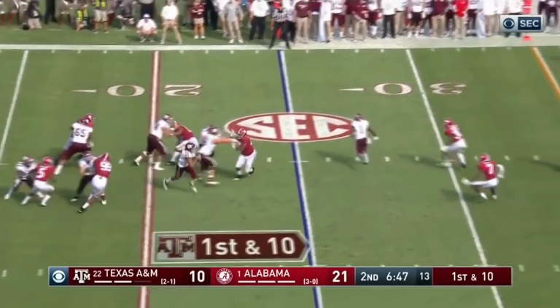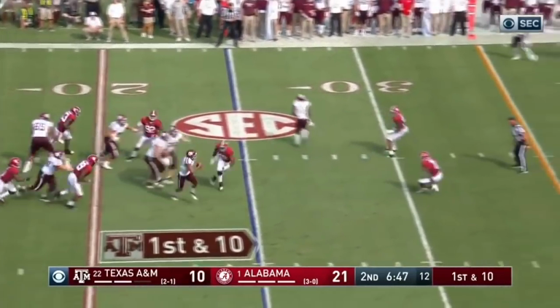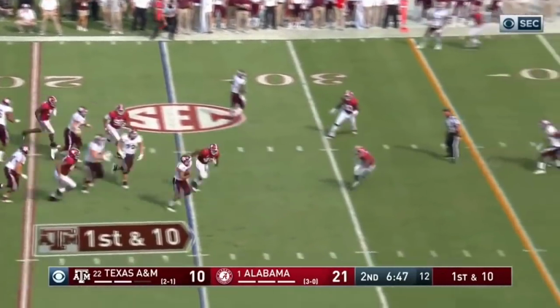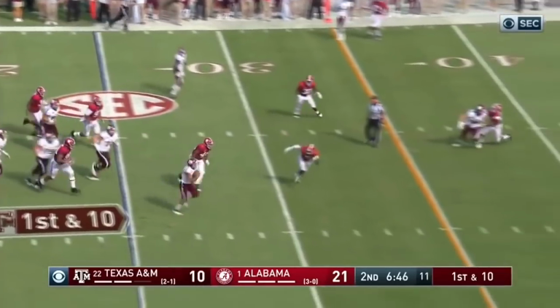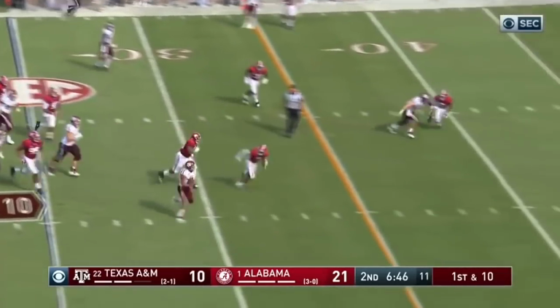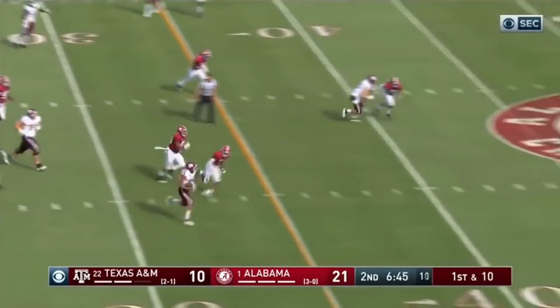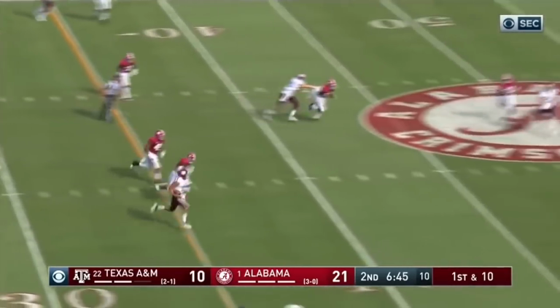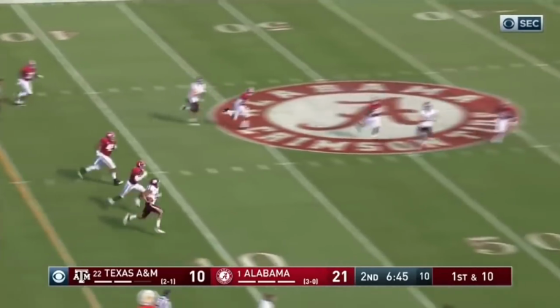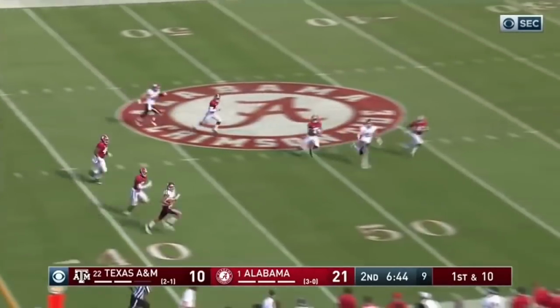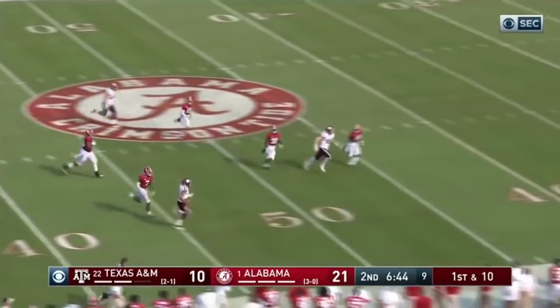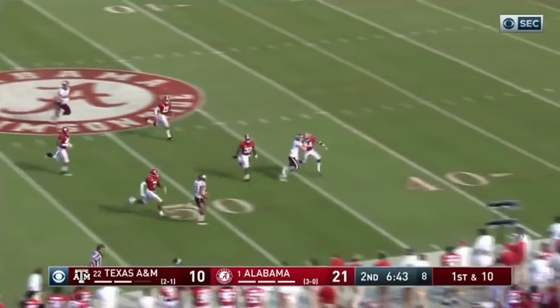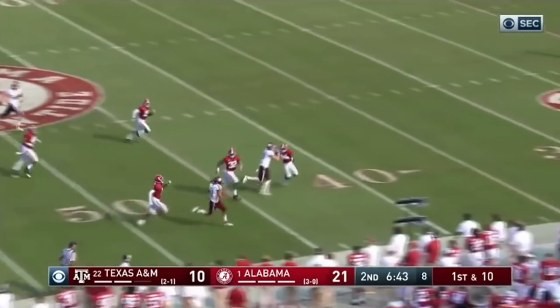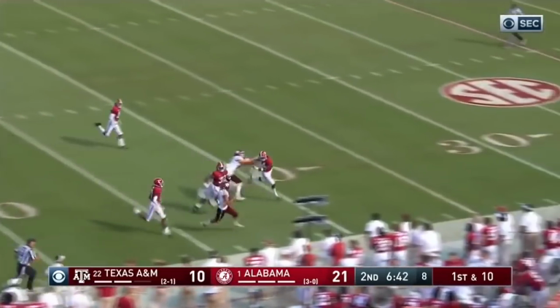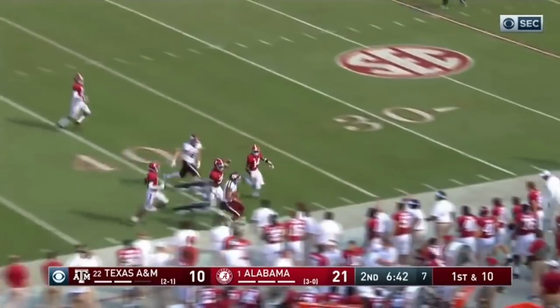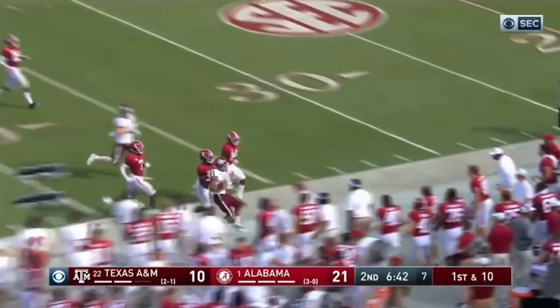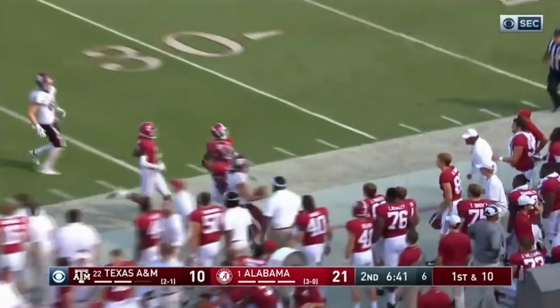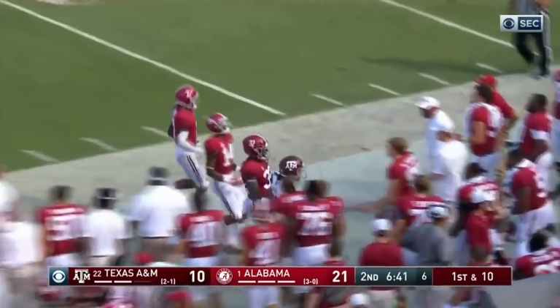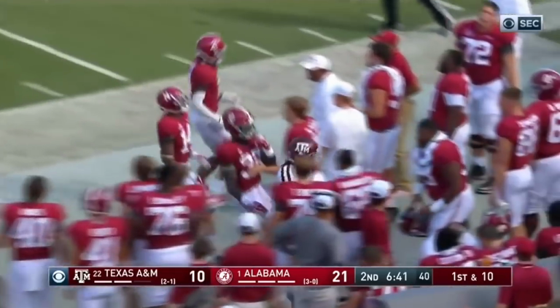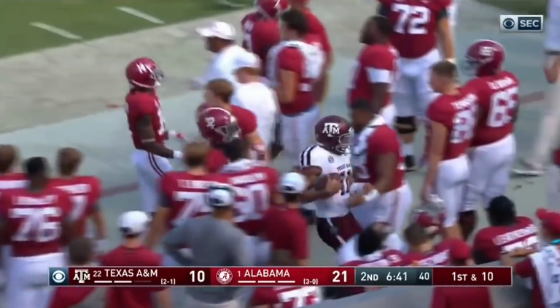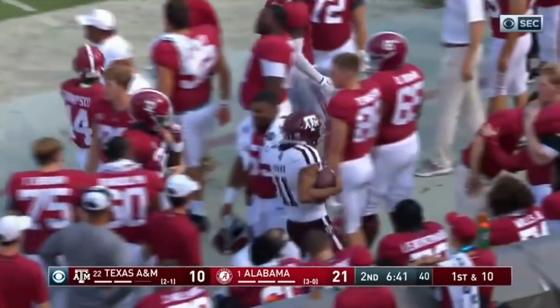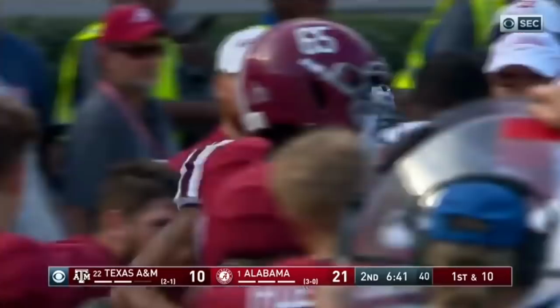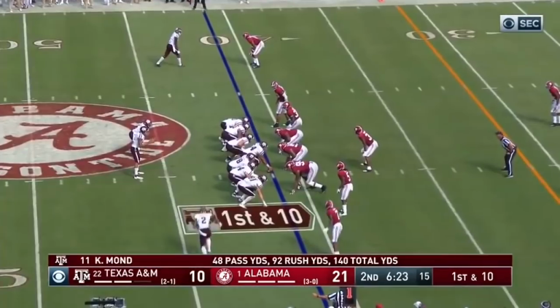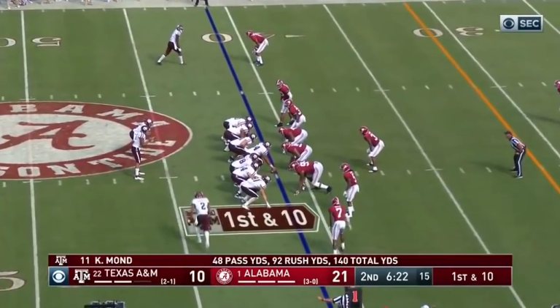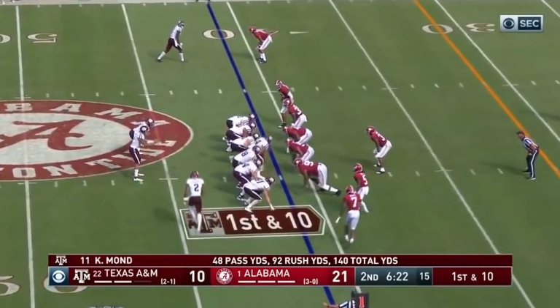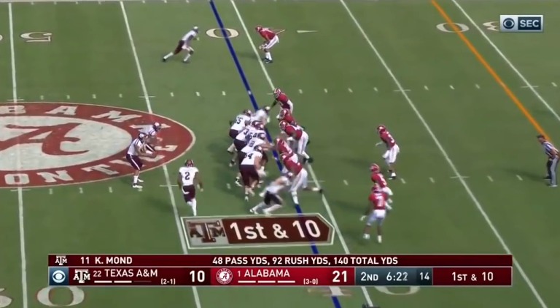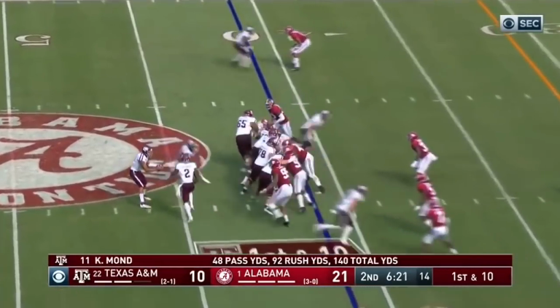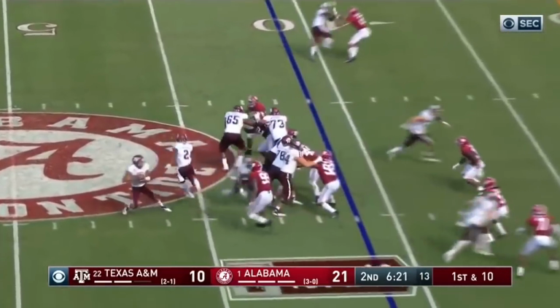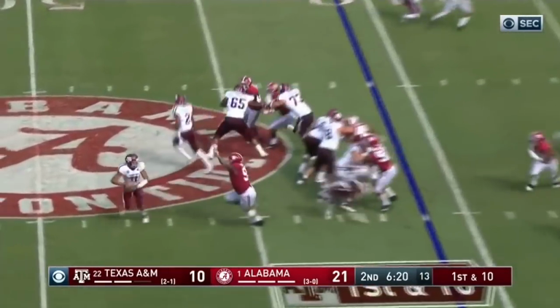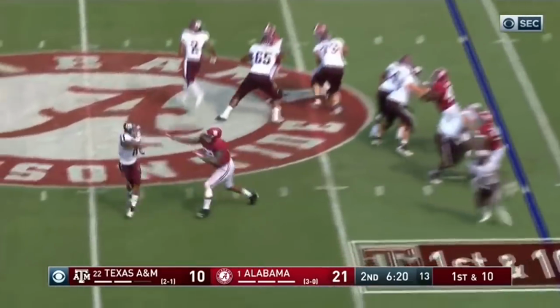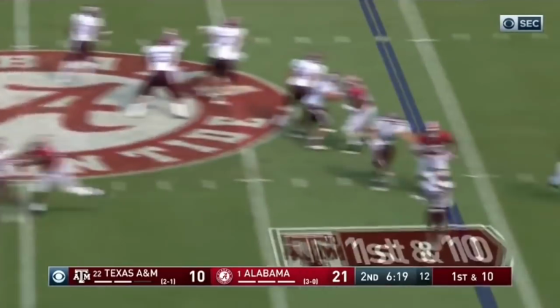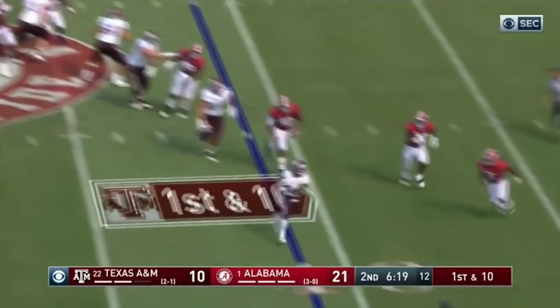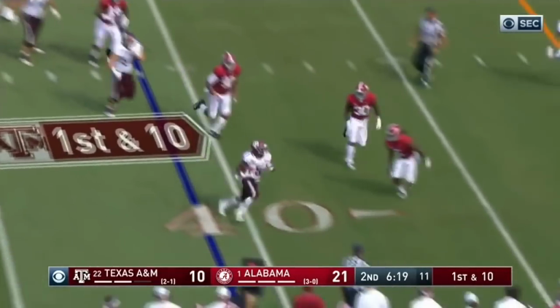Tuscaloosa where the Tide leads 21 to 10. Kellen Mond in trouble. He's gonna run out of it. He's got a bunch of green in front of him. Looks behind him, and gets out of bounds around the 40 yard line. Another gain on the ground for Mond. He'd like to get some in the air.